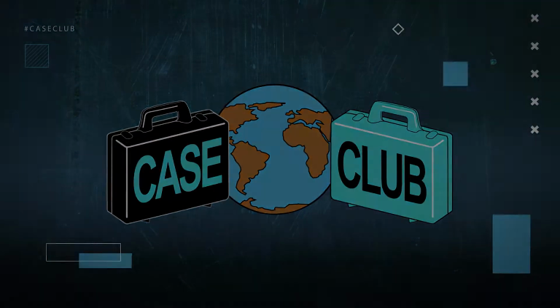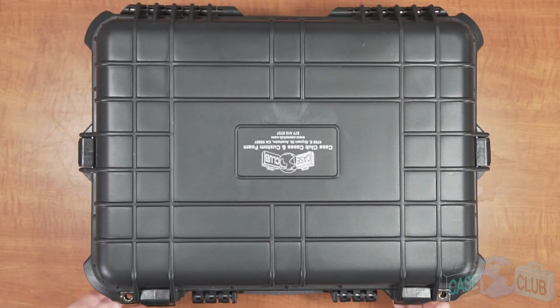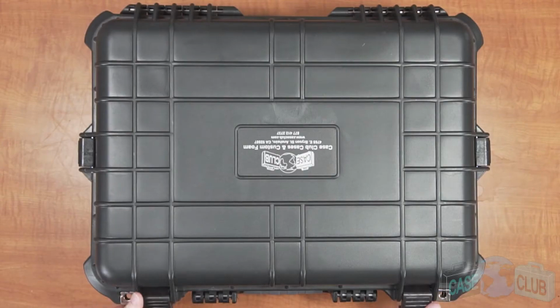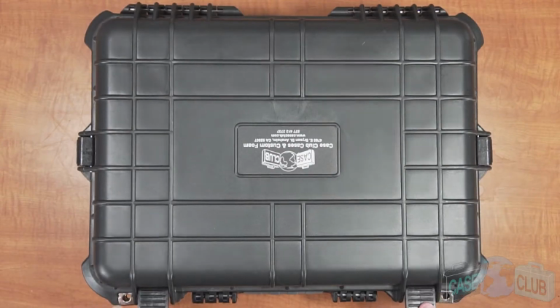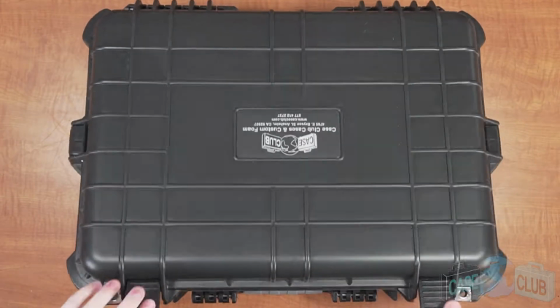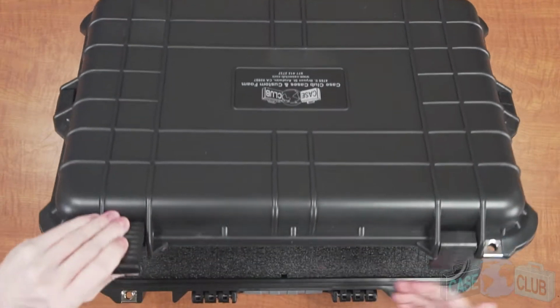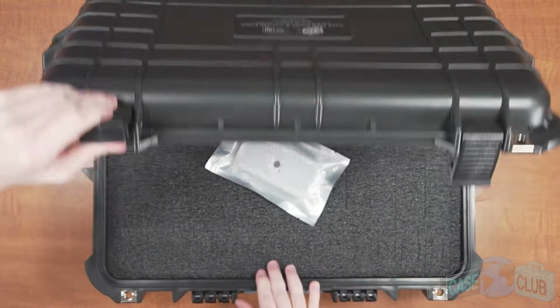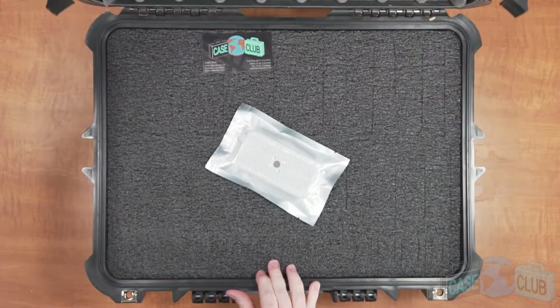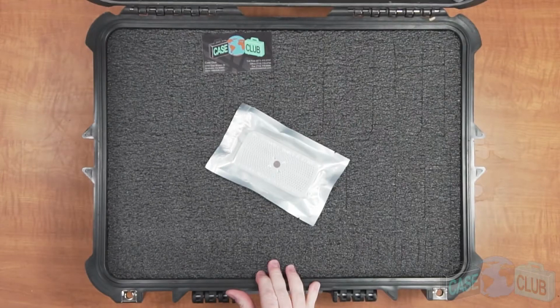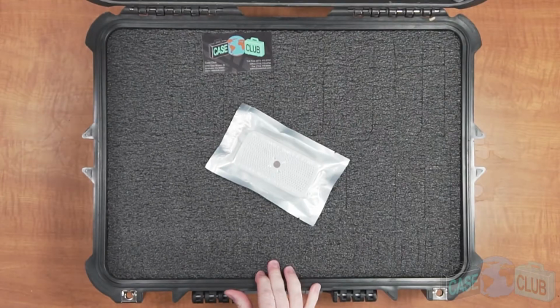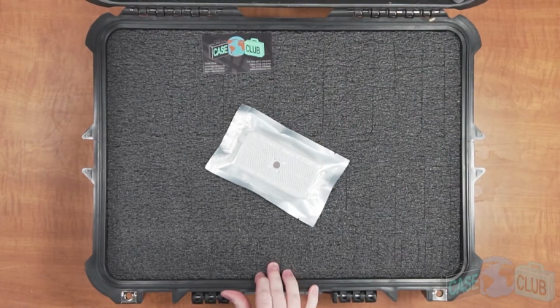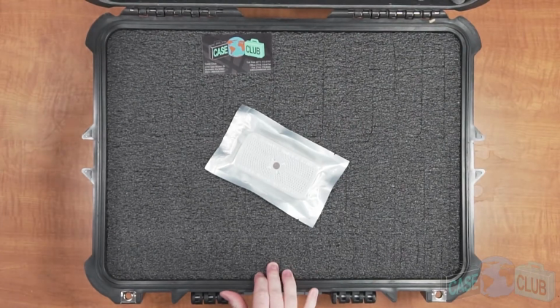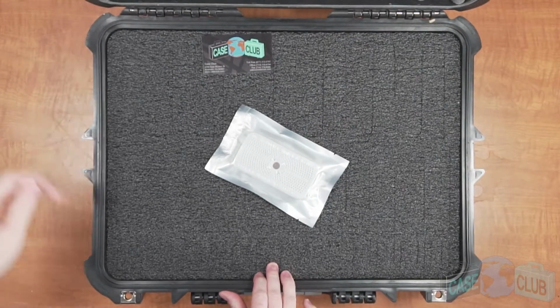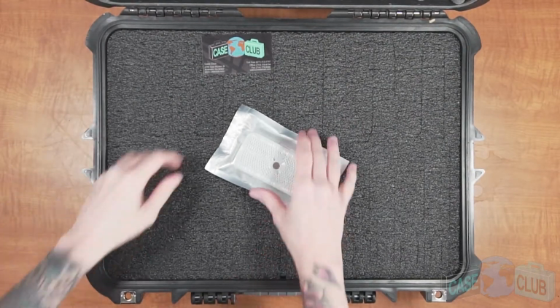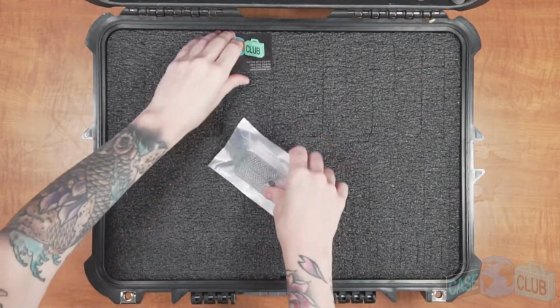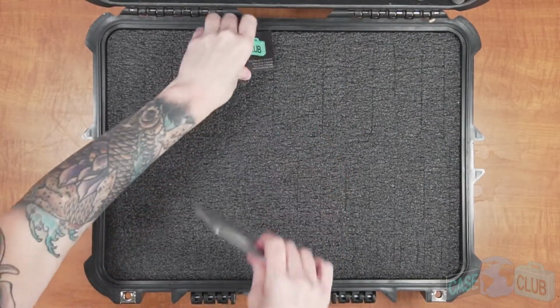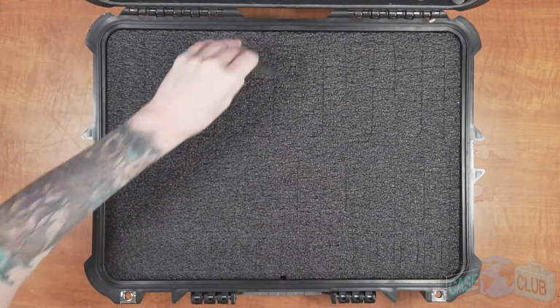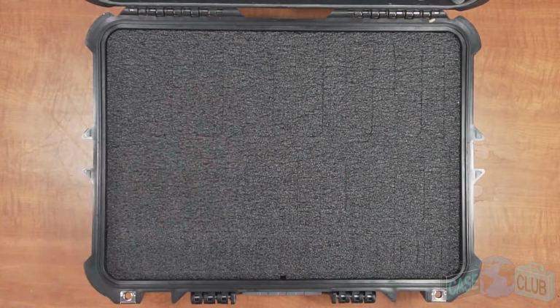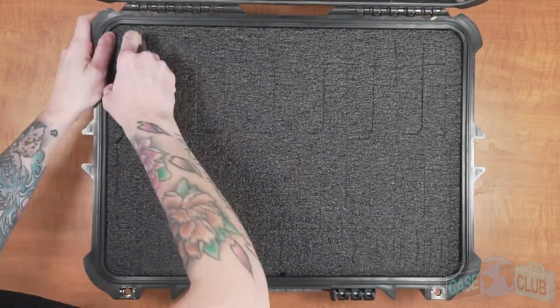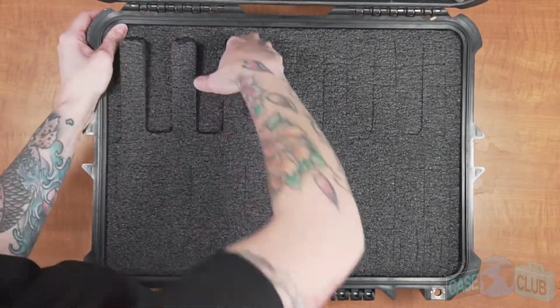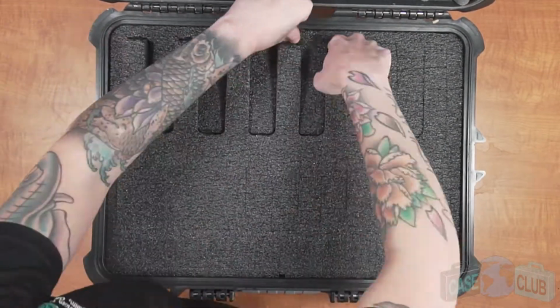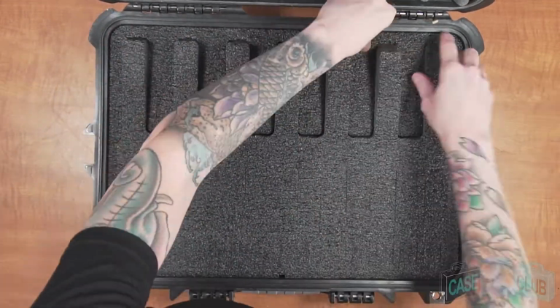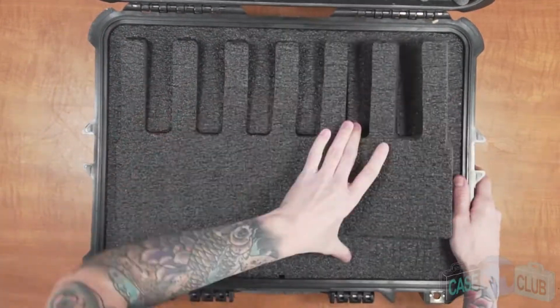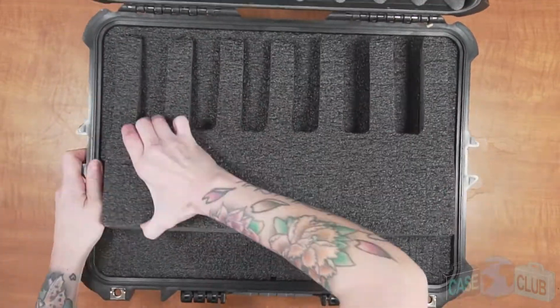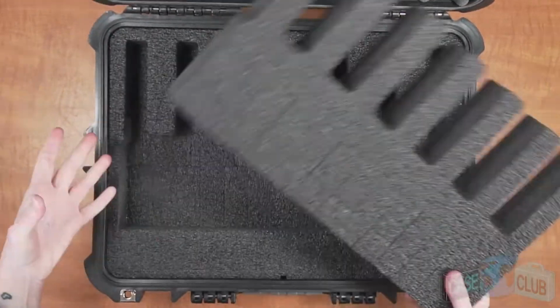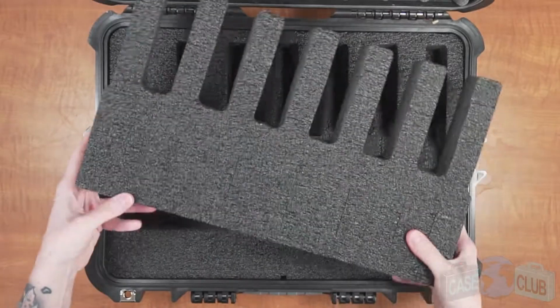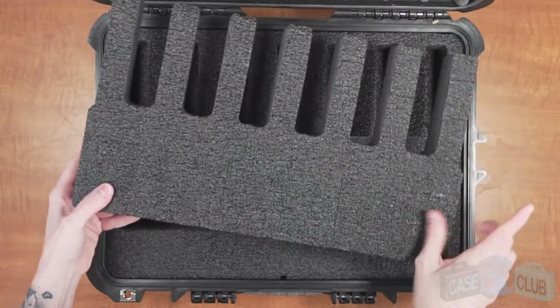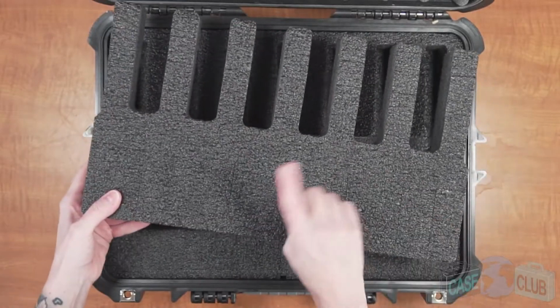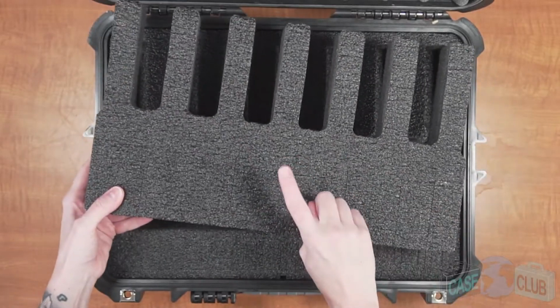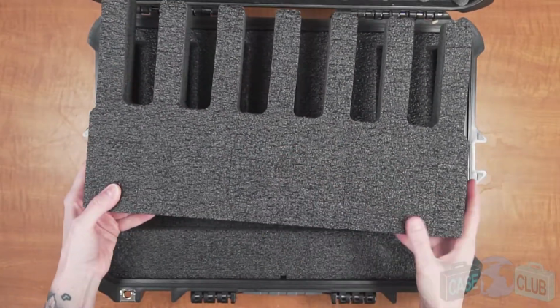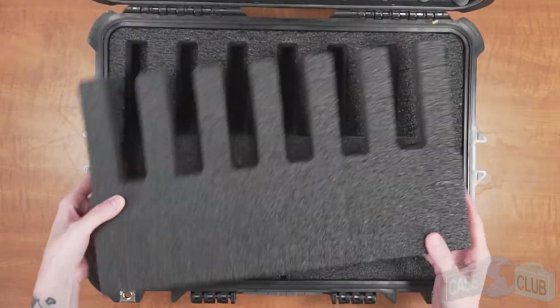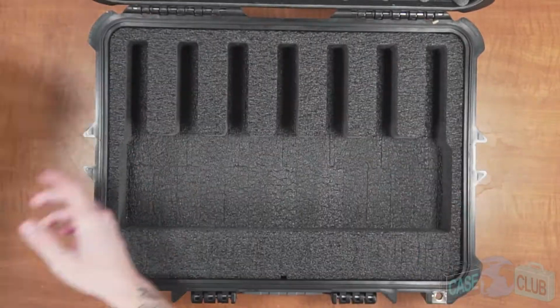If you're familiar with our first-generation case, you'll really appreciate the improvements we've made to the second-gen case. When your case arrives, you'll need to remove this main foam plug, but don't discard it just yet.